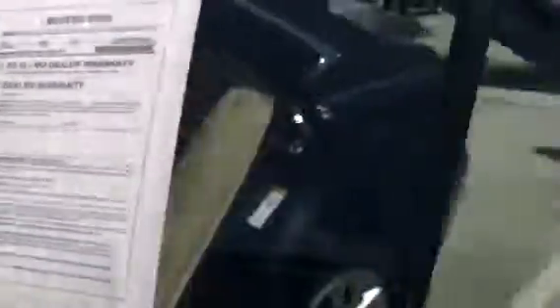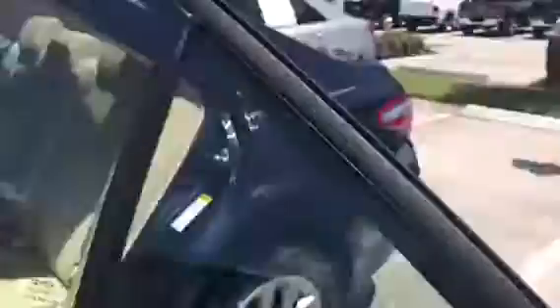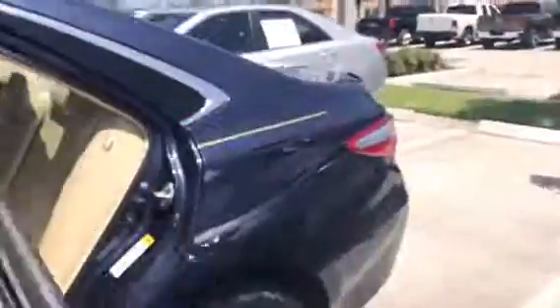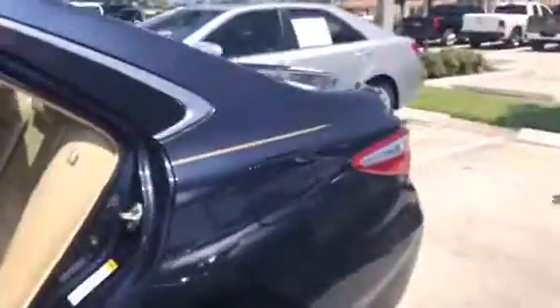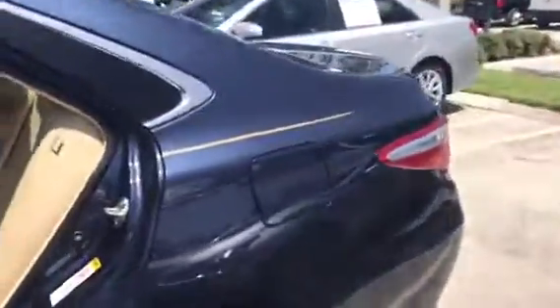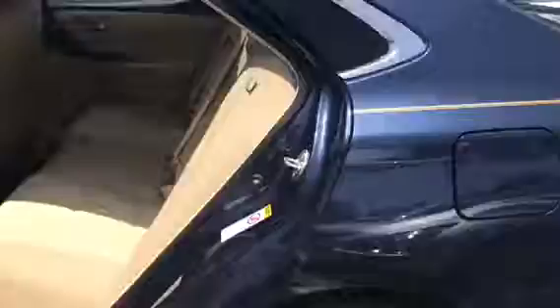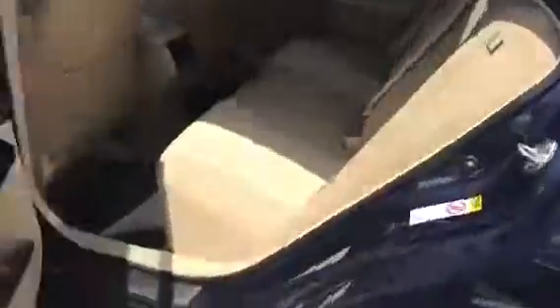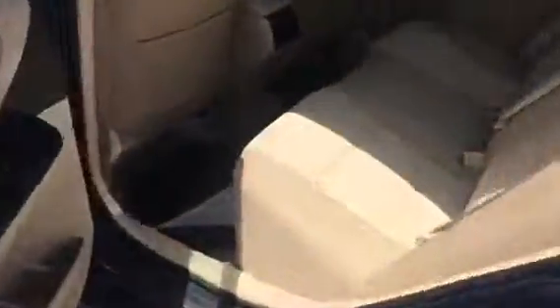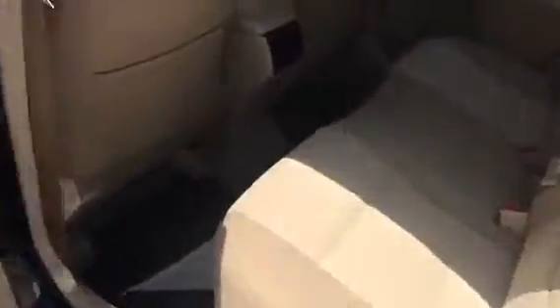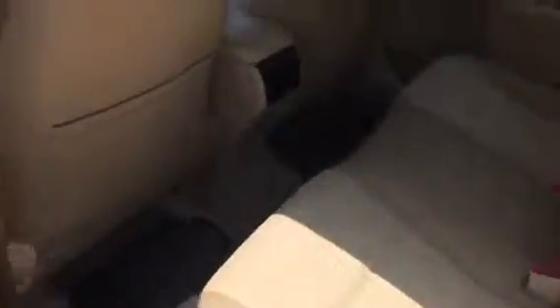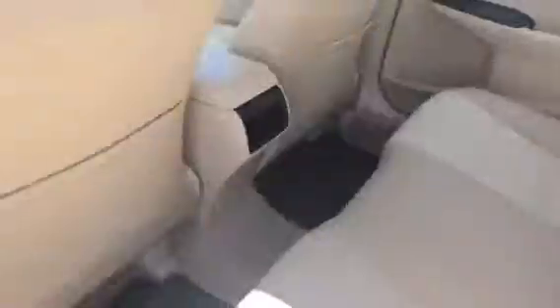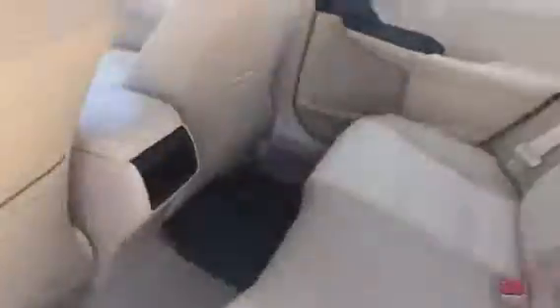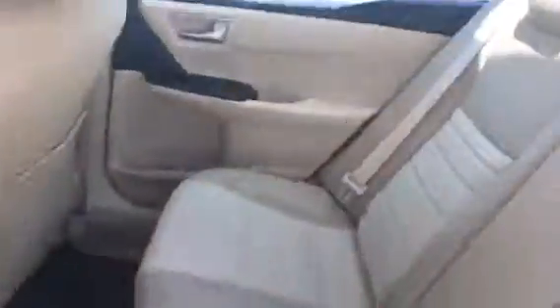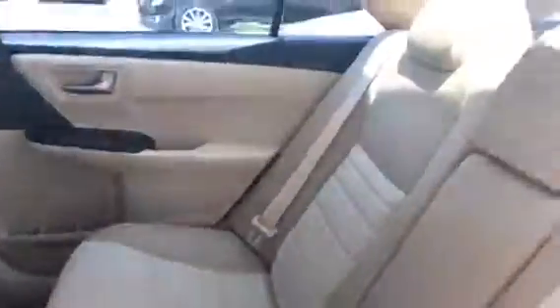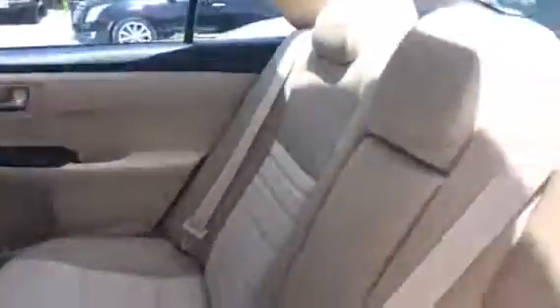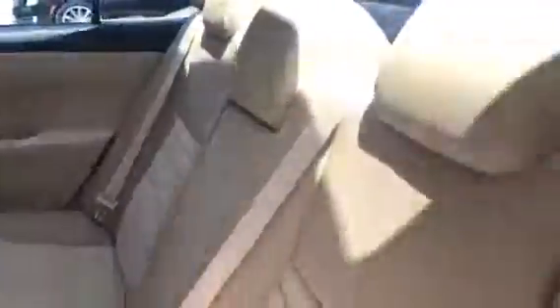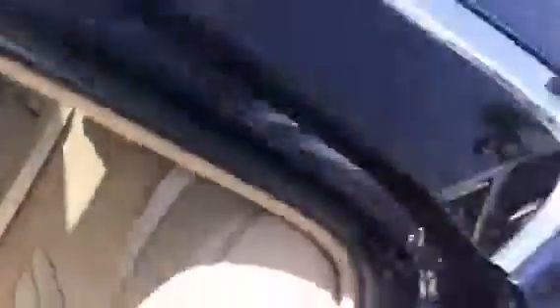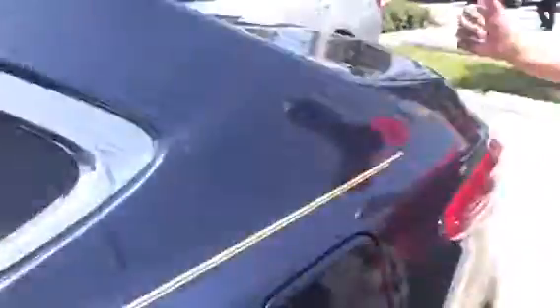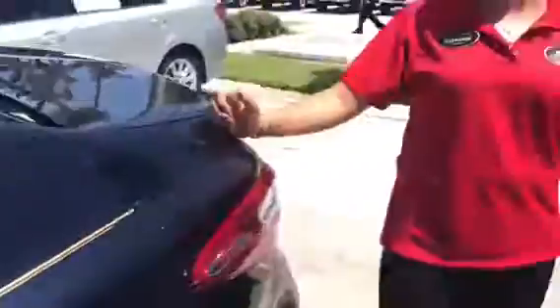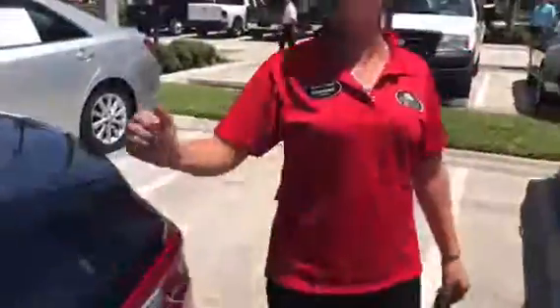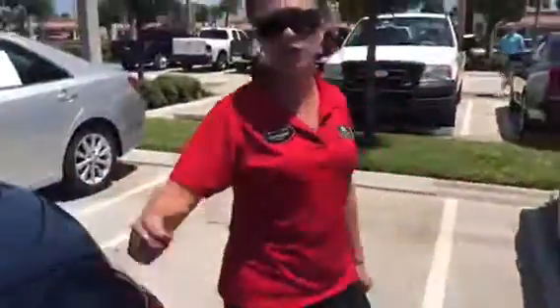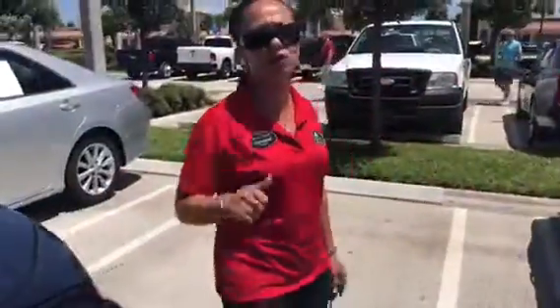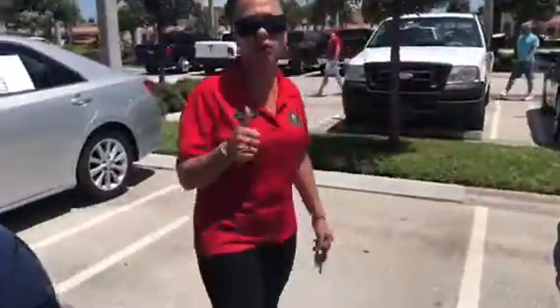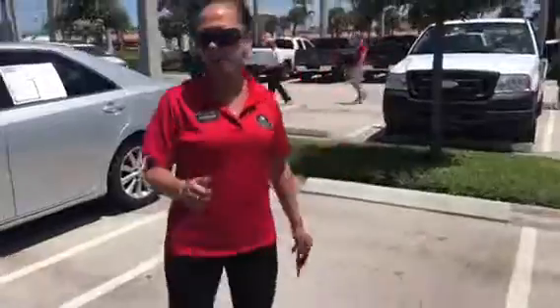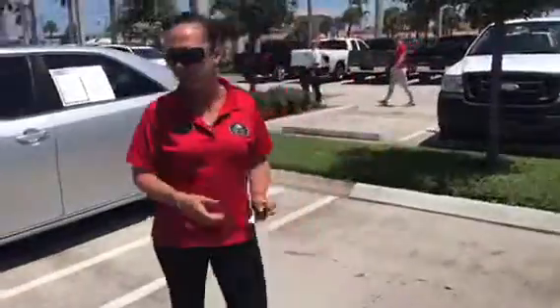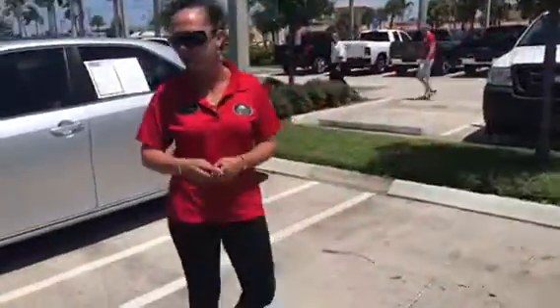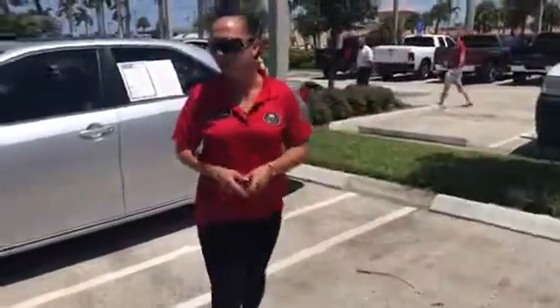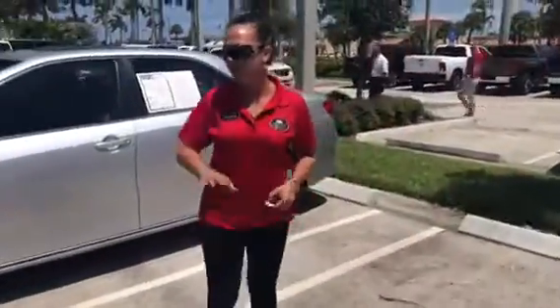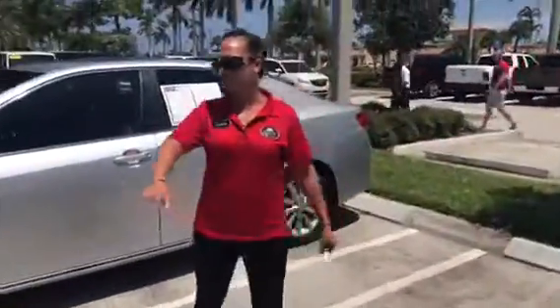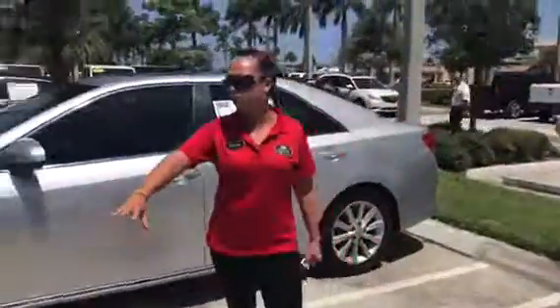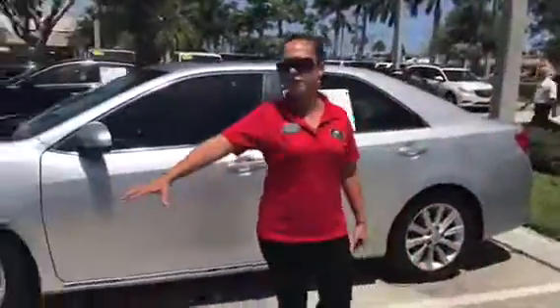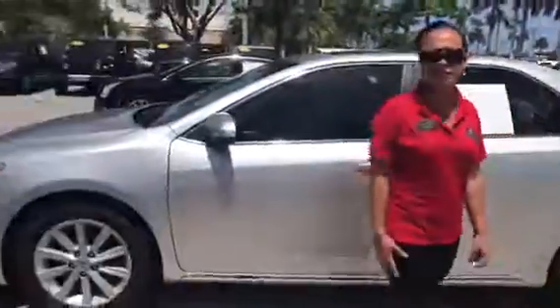Very nice vehicle. Walk around, take a look. Look at the back seats. Interior, exterior — the vehicle's in great condition. Very nice, very clean.